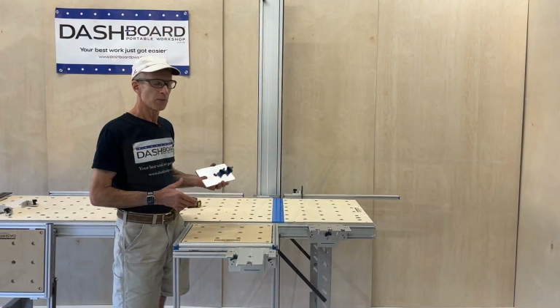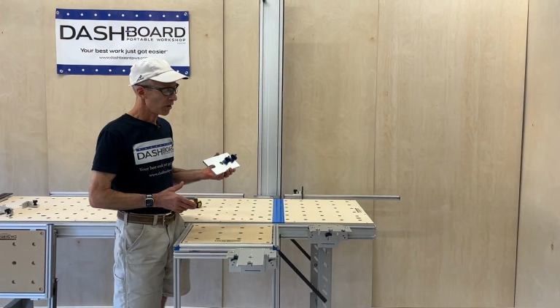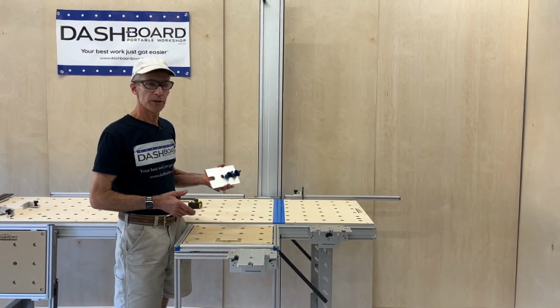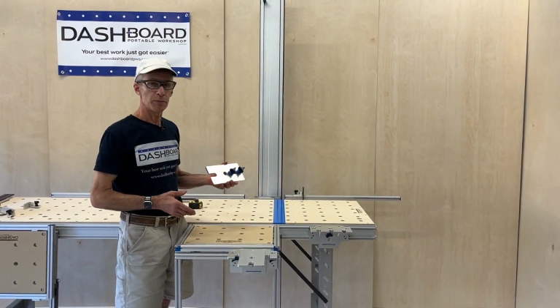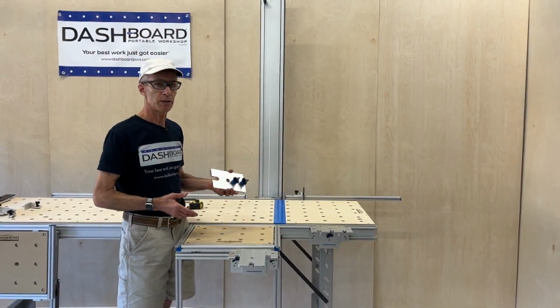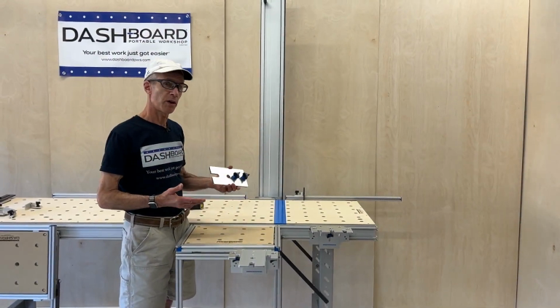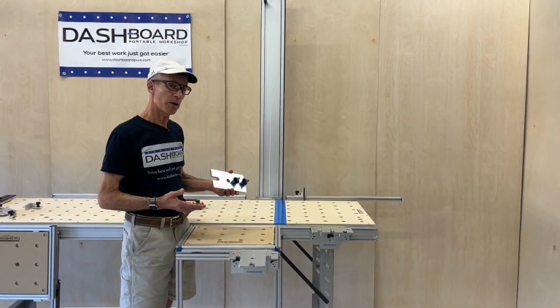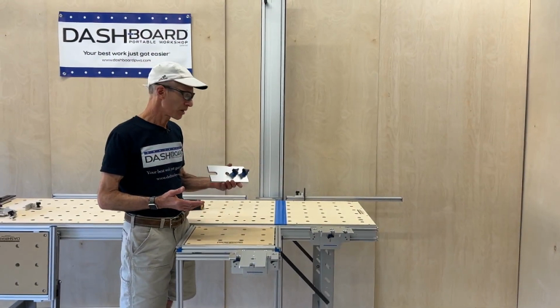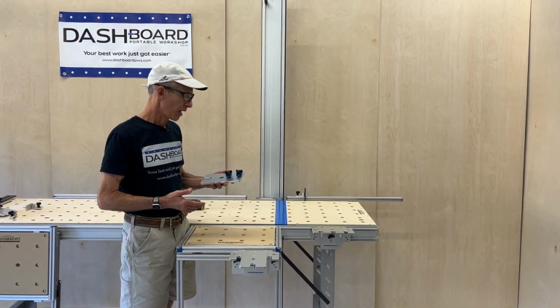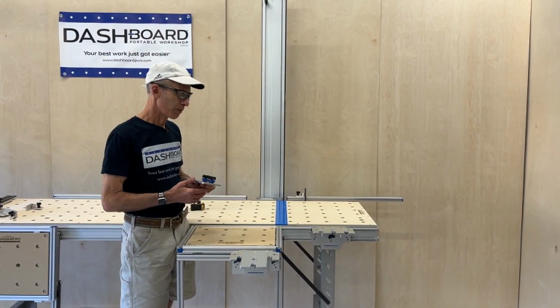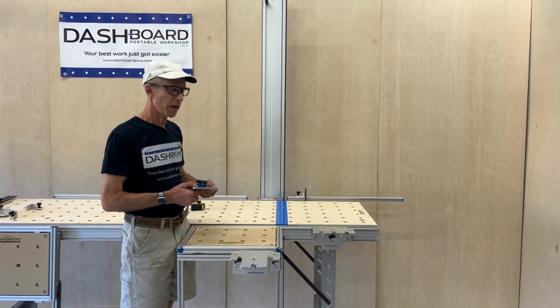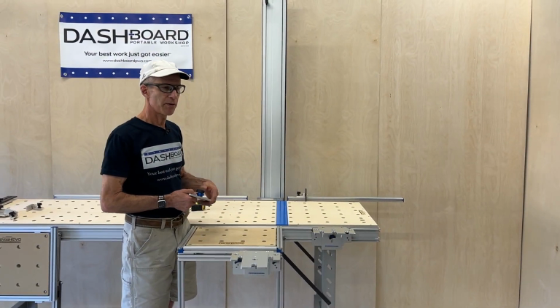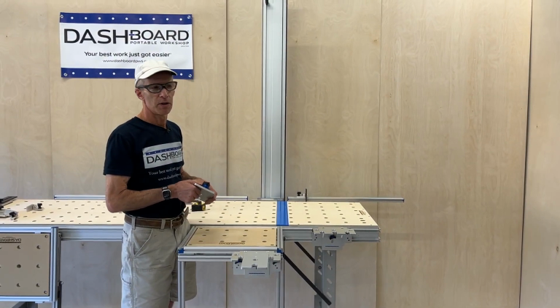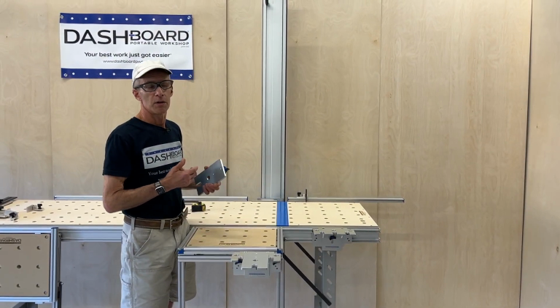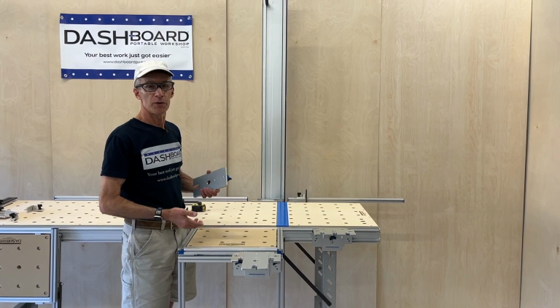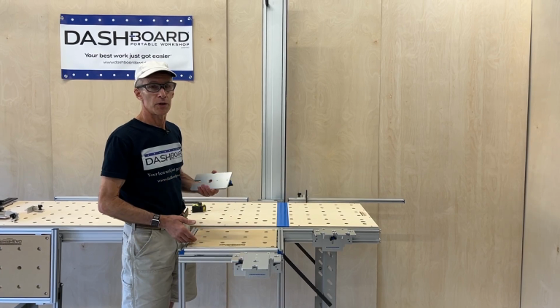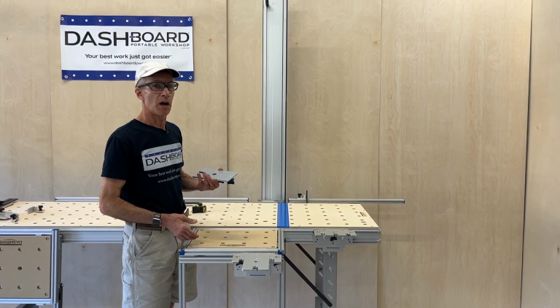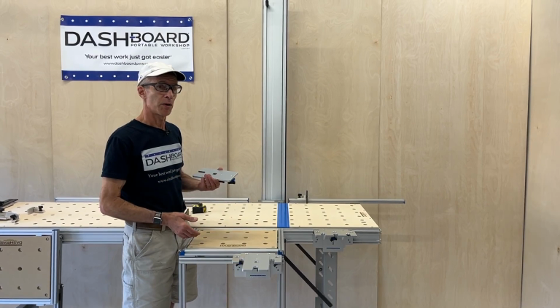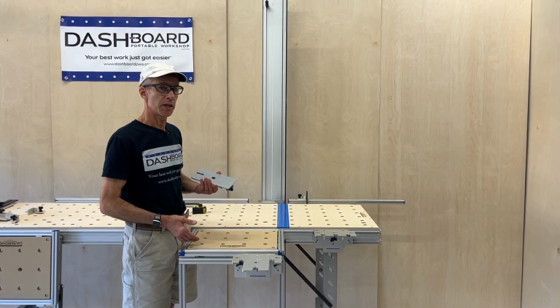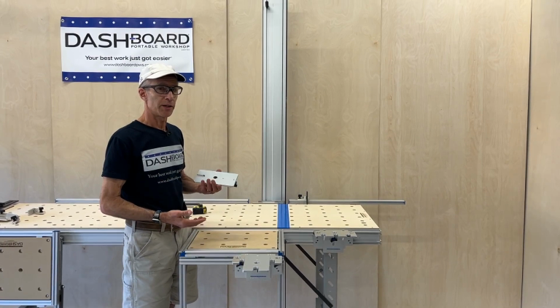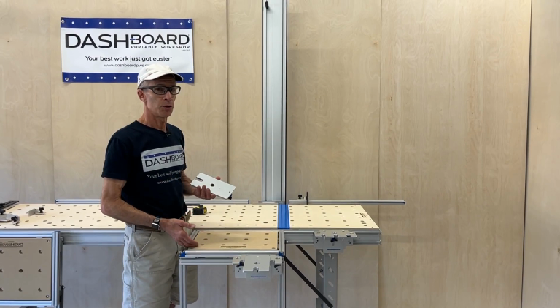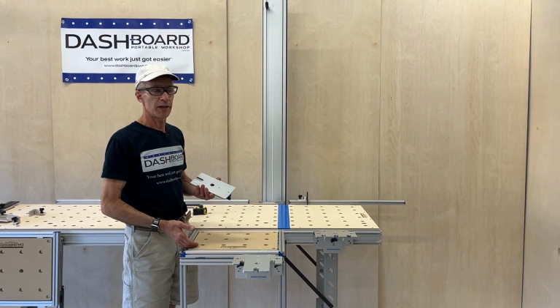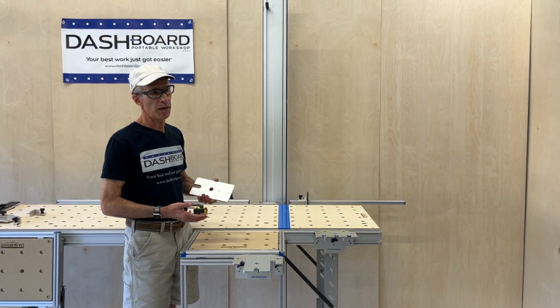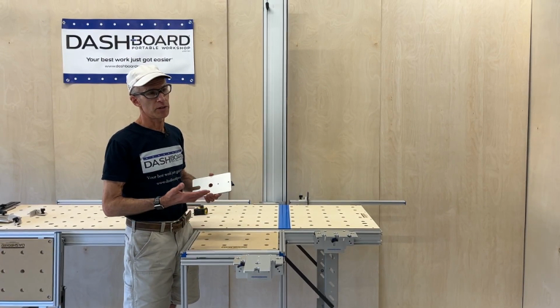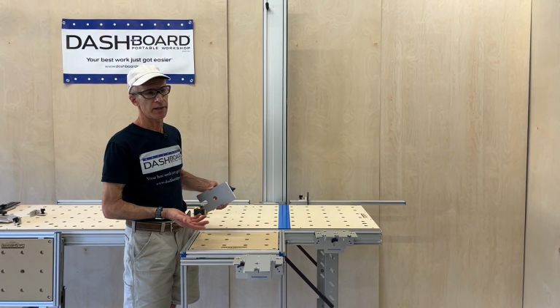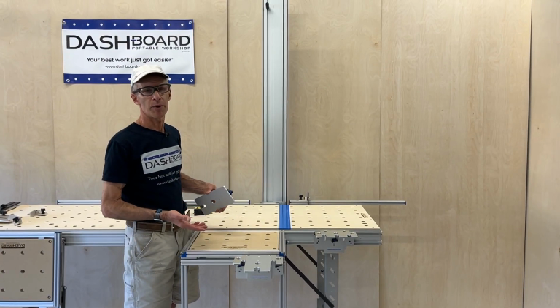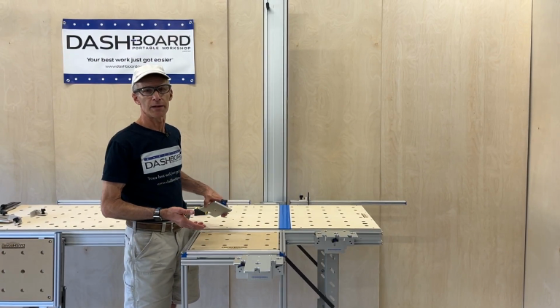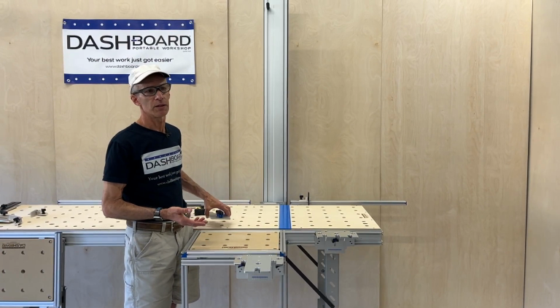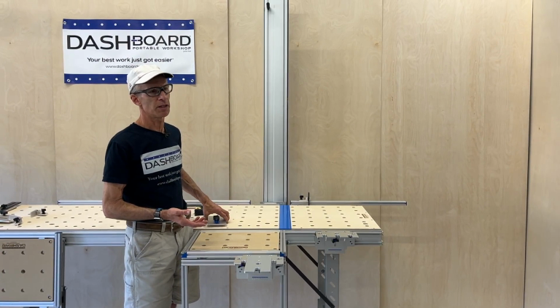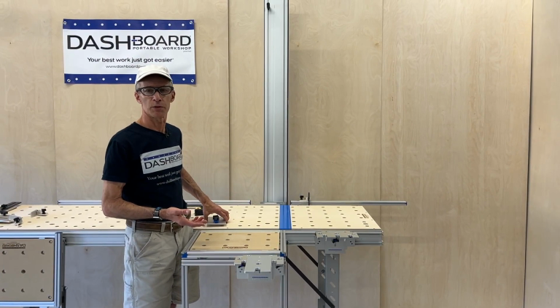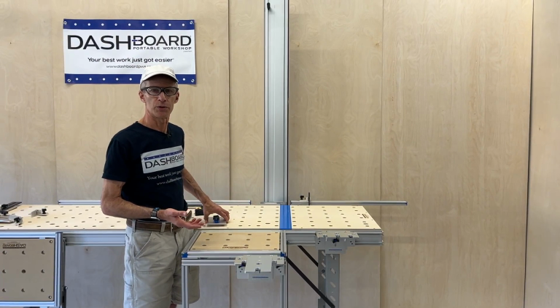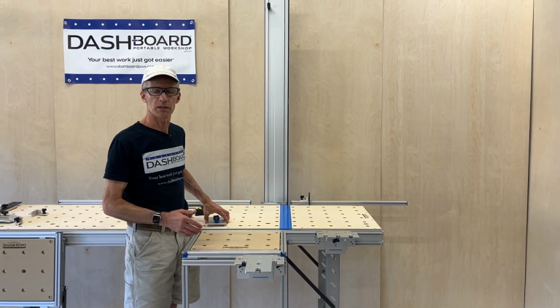Okay, so that's the basics of how it works, and we will have other videos on our website and YouTube channel about setting up and specific use cases.